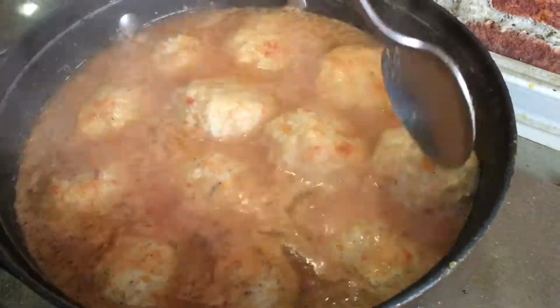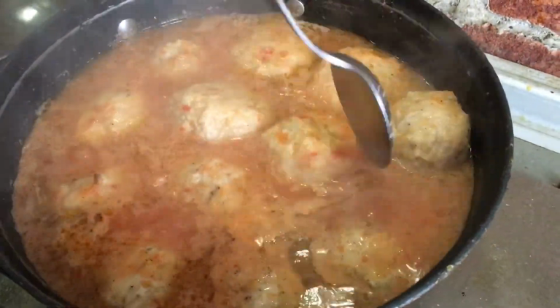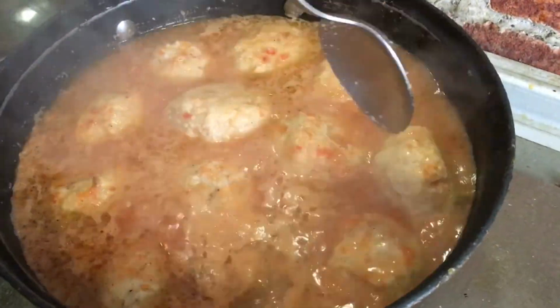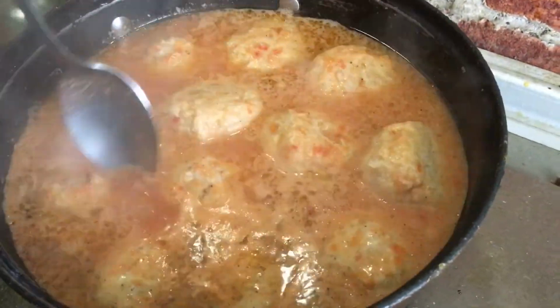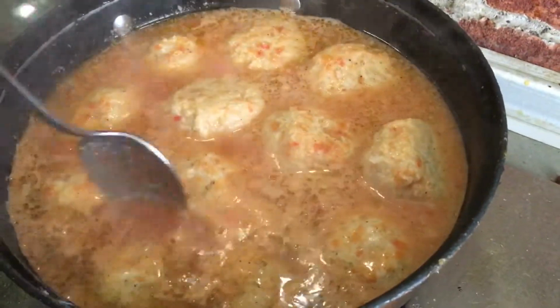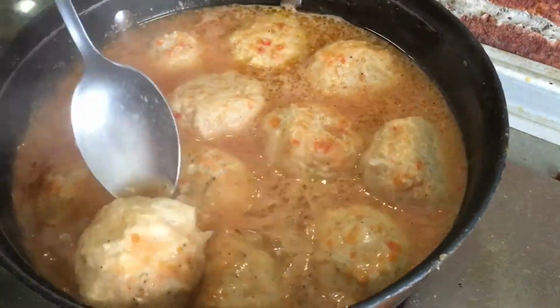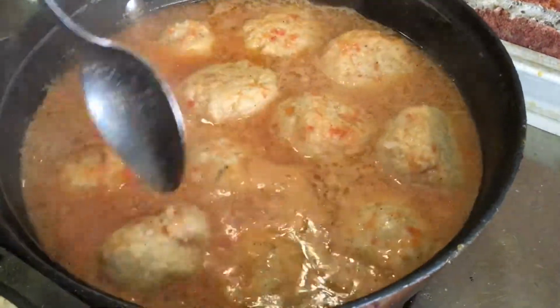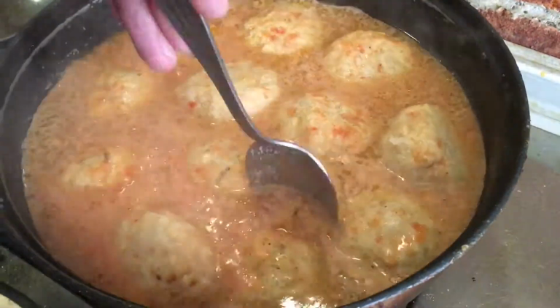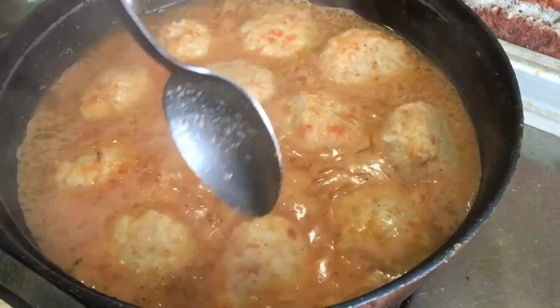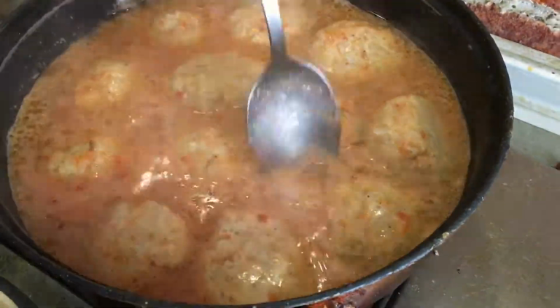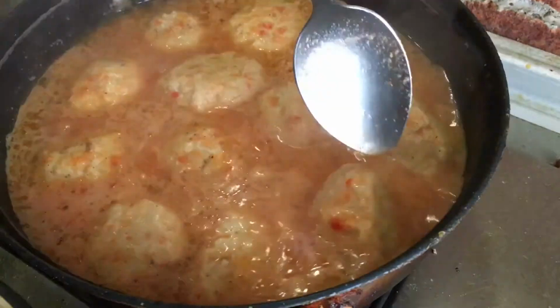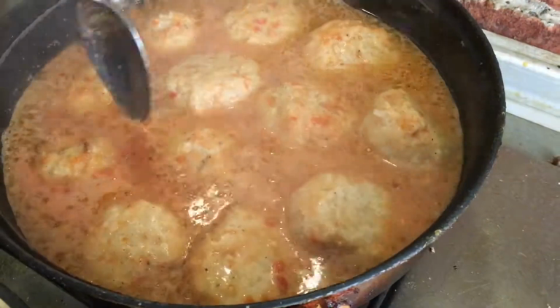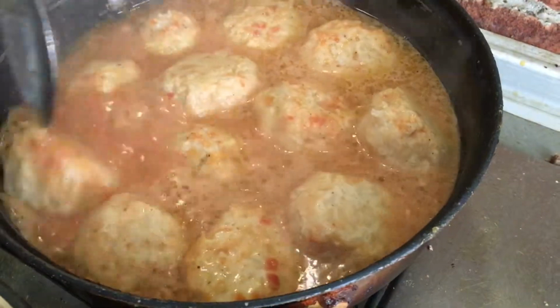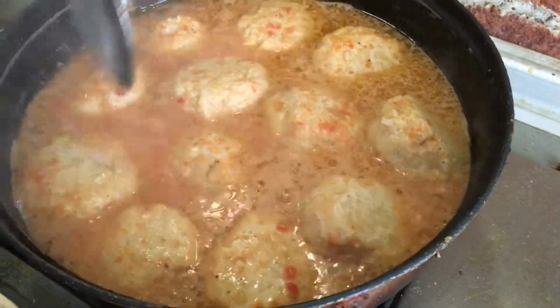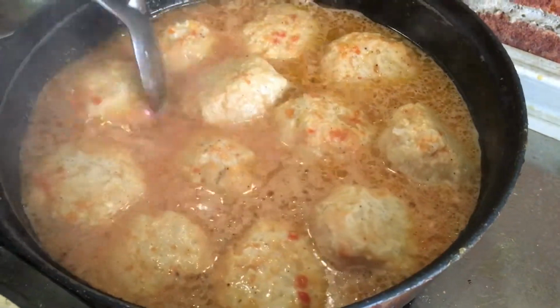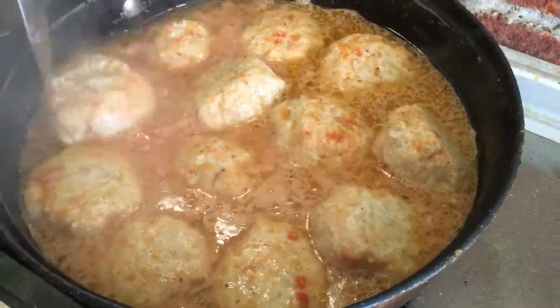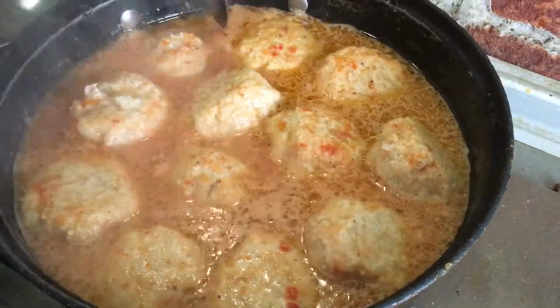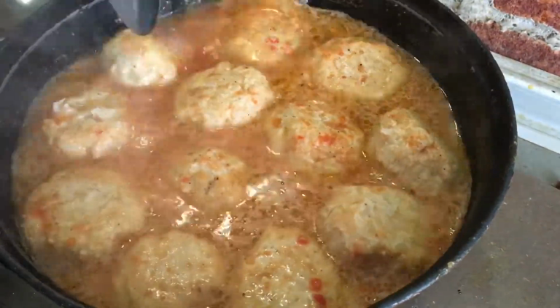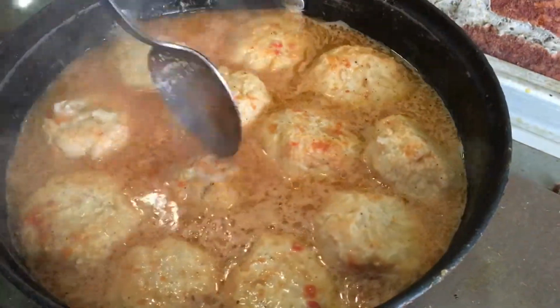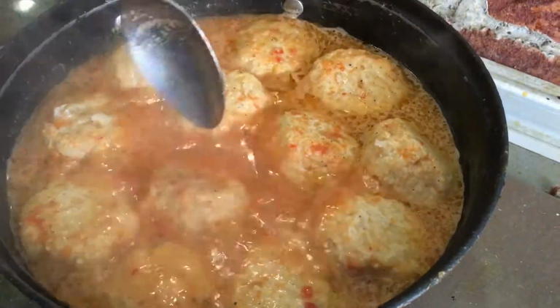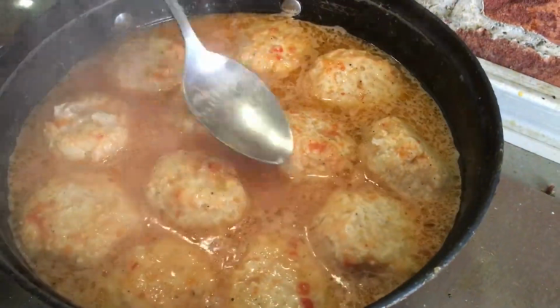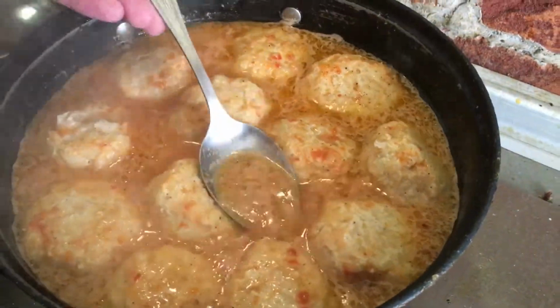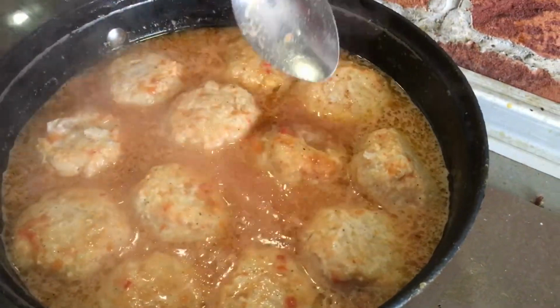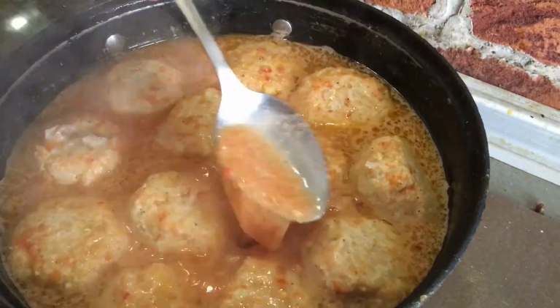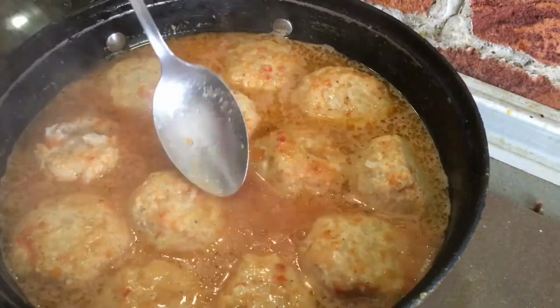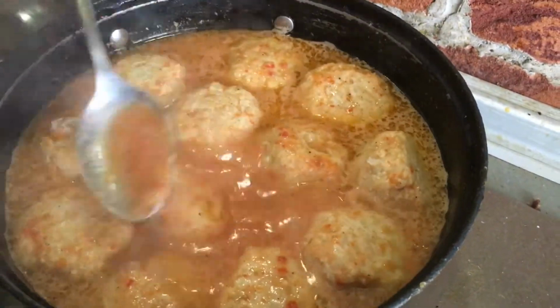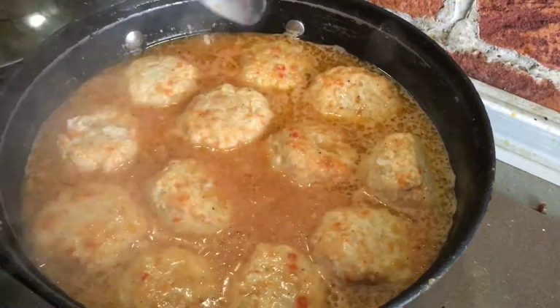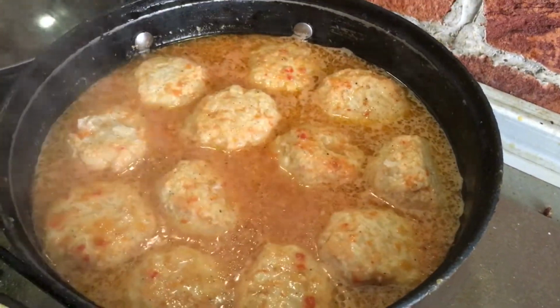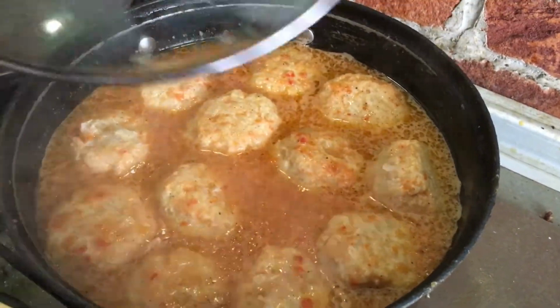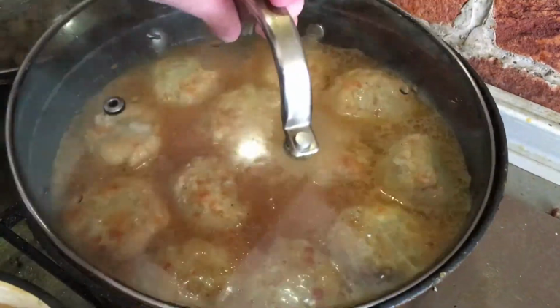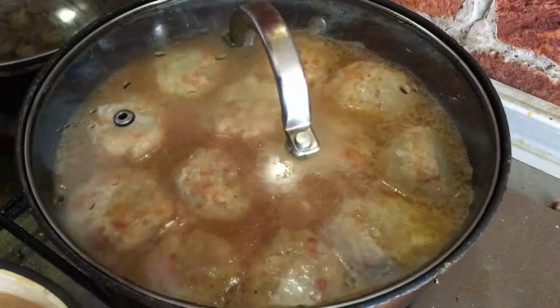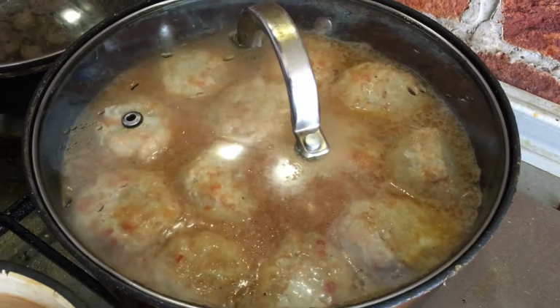Step 10: serve the meatballs with rice in sauce with your favorite side dish. Enjoy your meal.